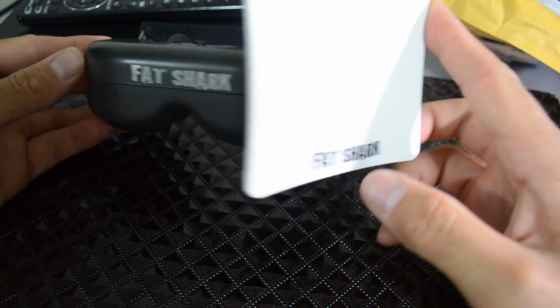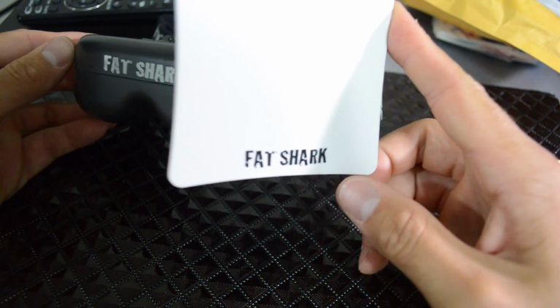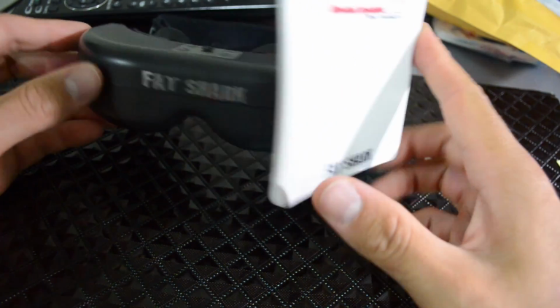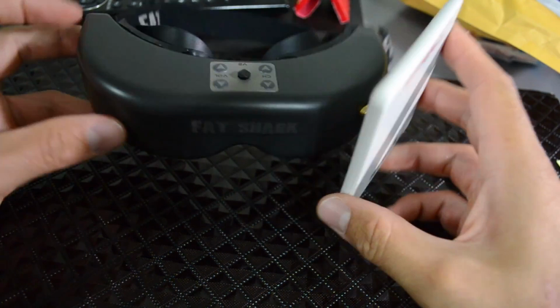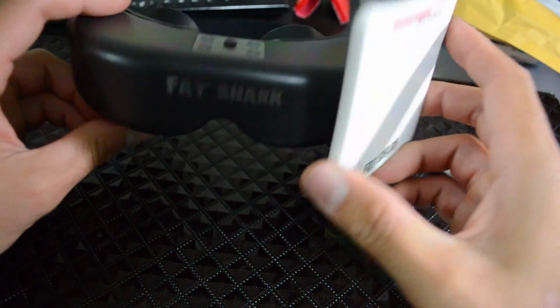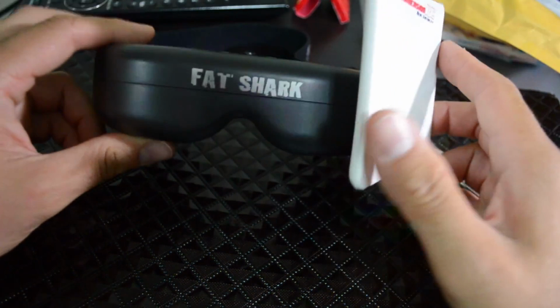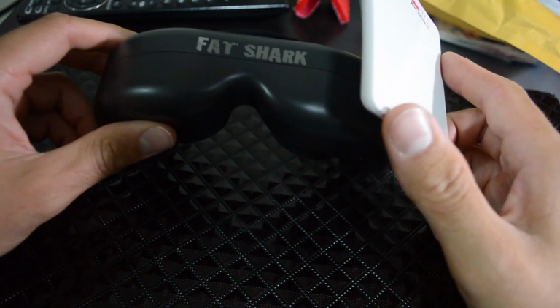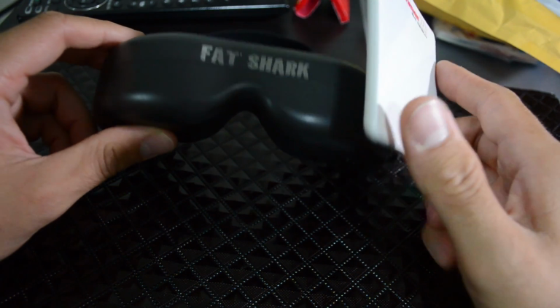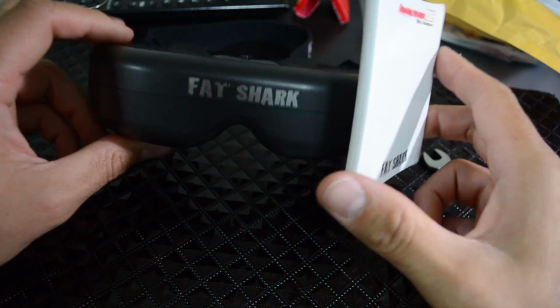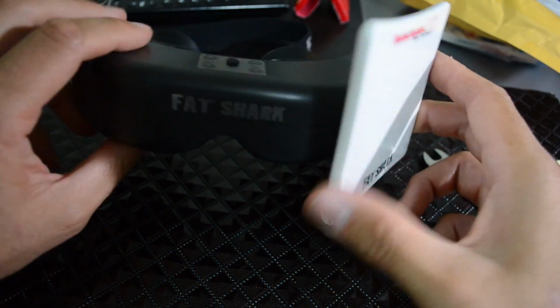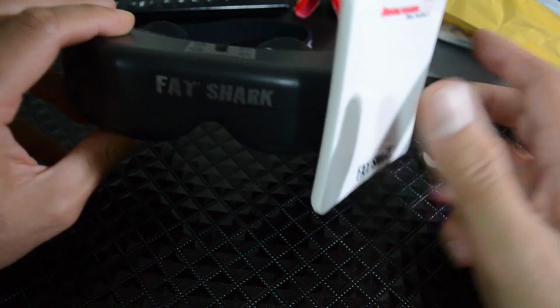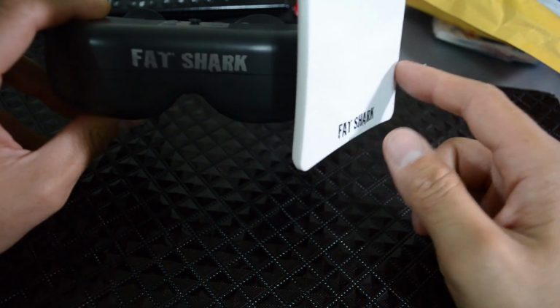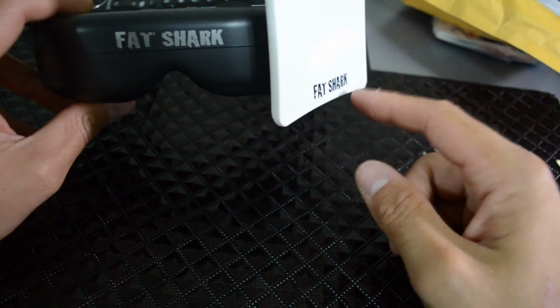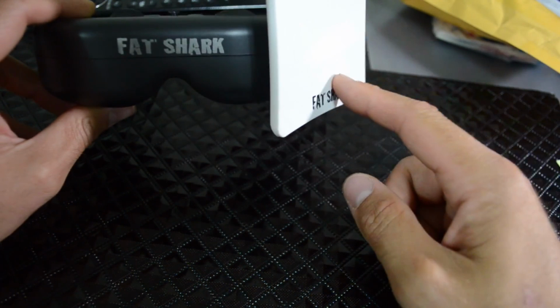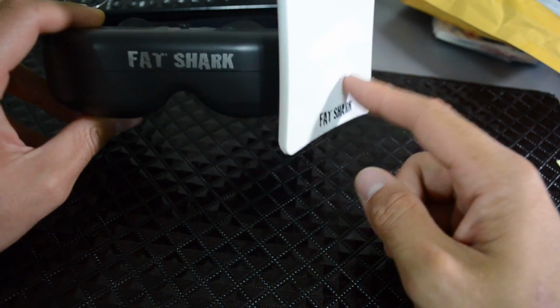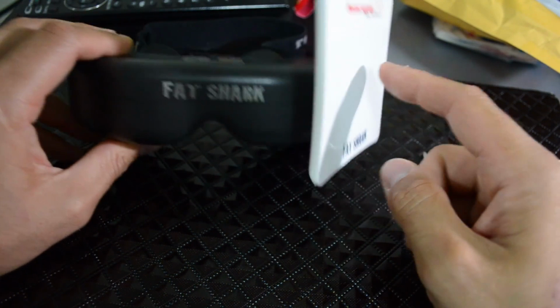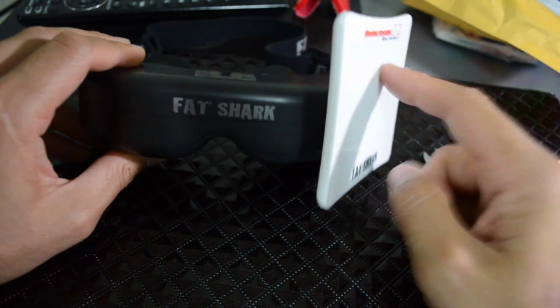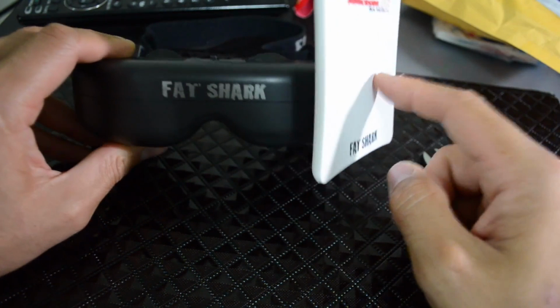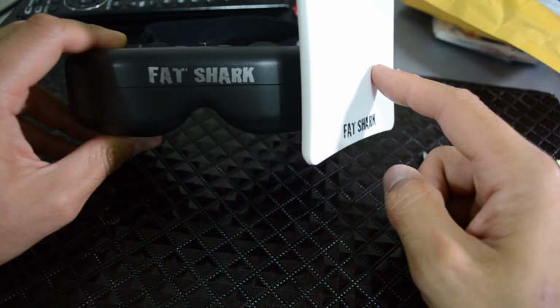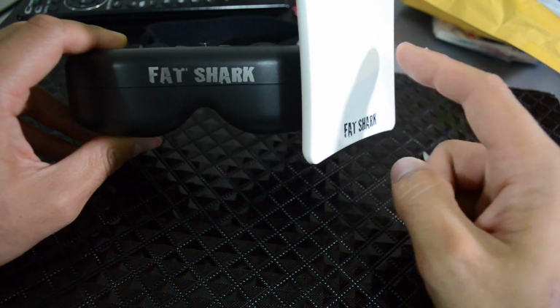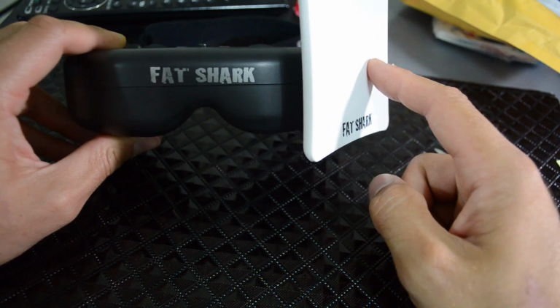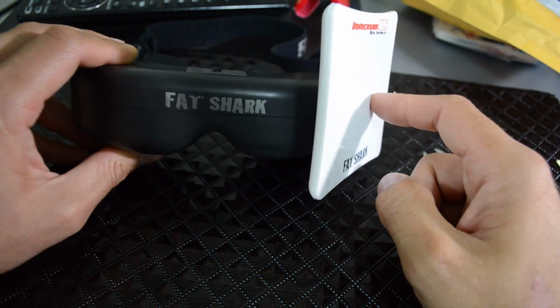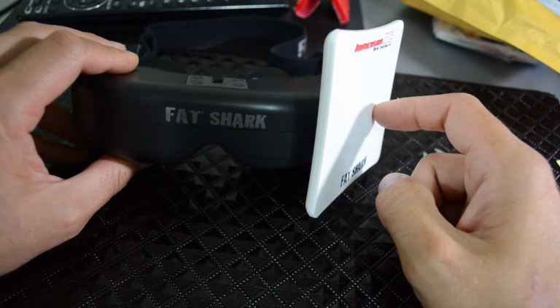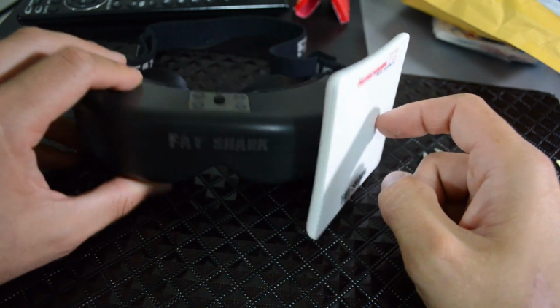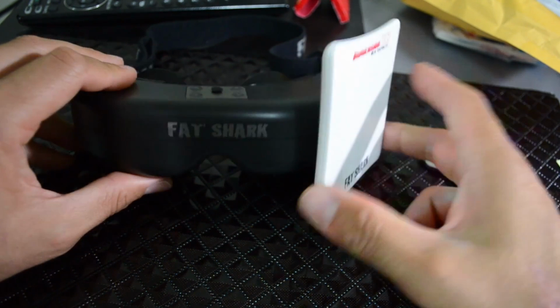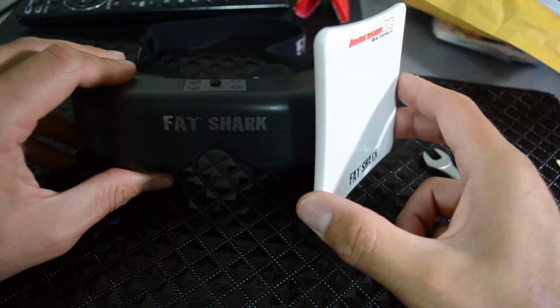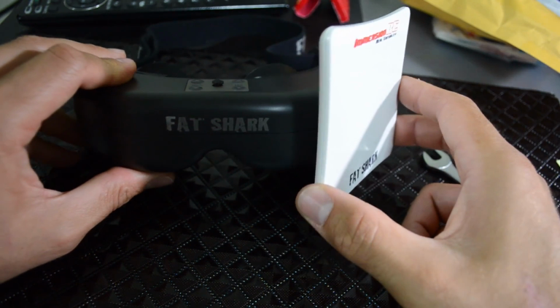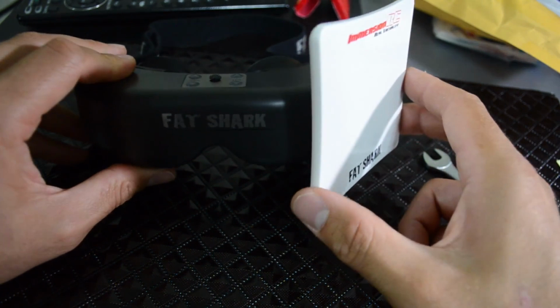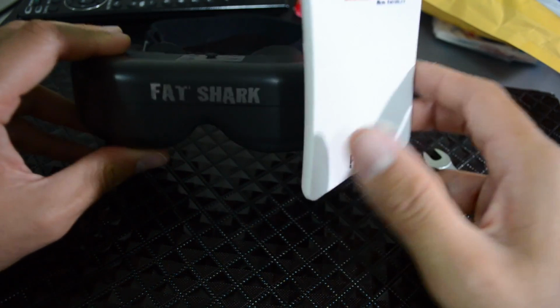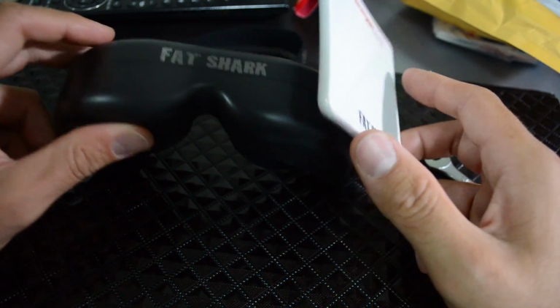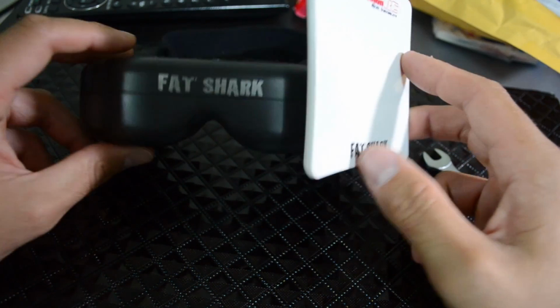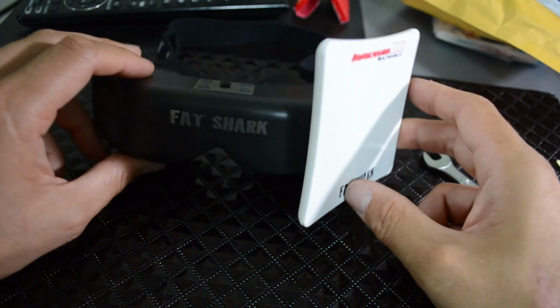Thanks for checking out this video, guys, and please subscribe. I will be doing a range test to see how much further I can go with this patch antenna compared to the SpiroNet cloverleaf antennas. So check that out.